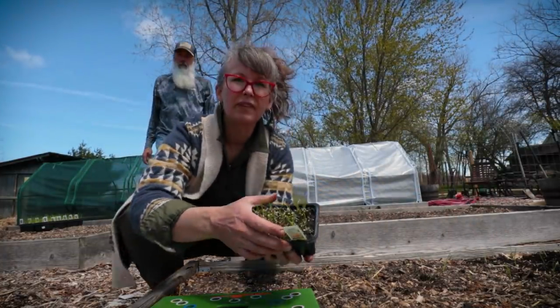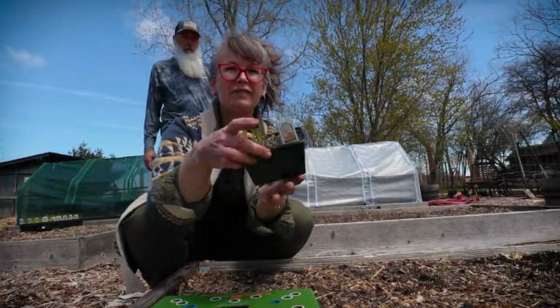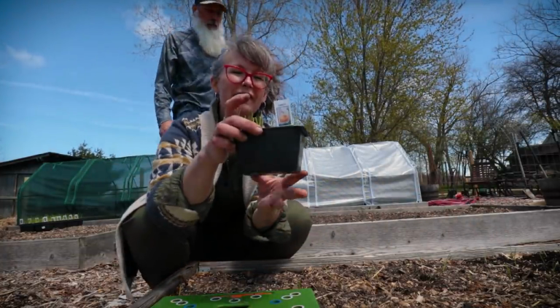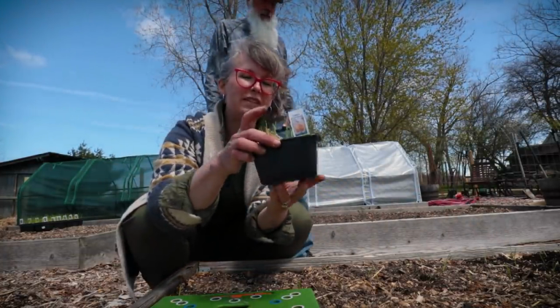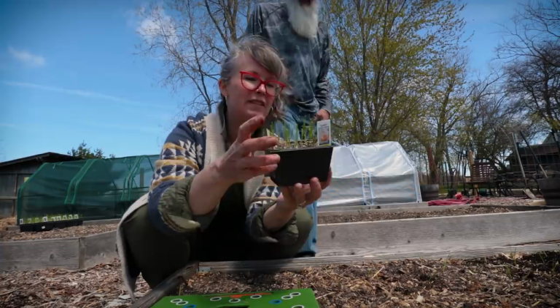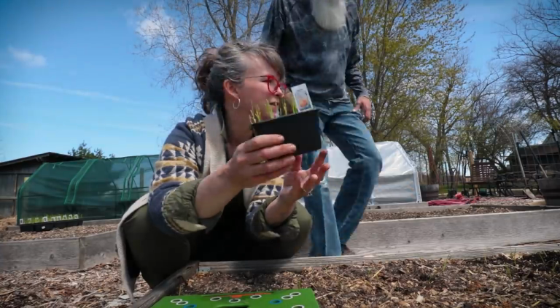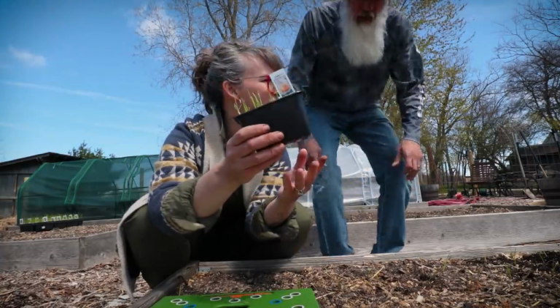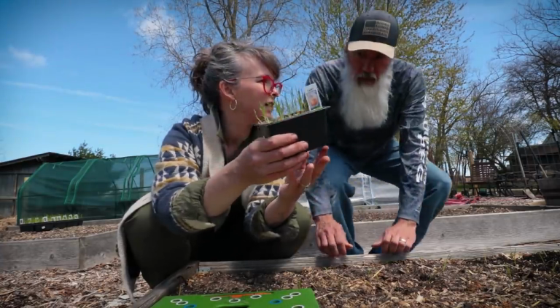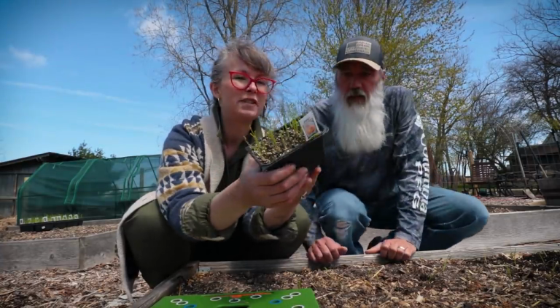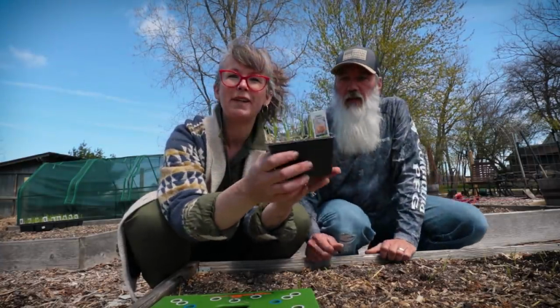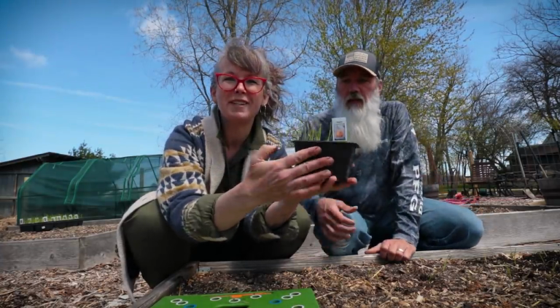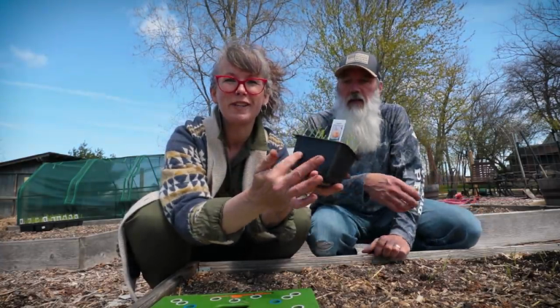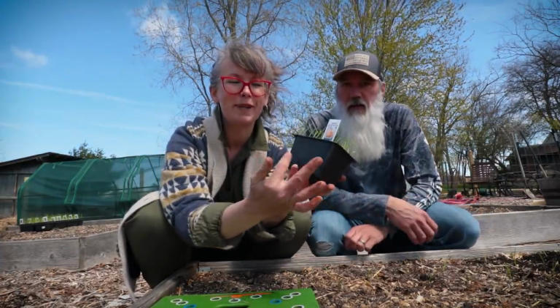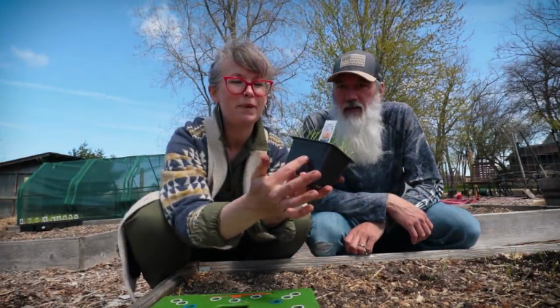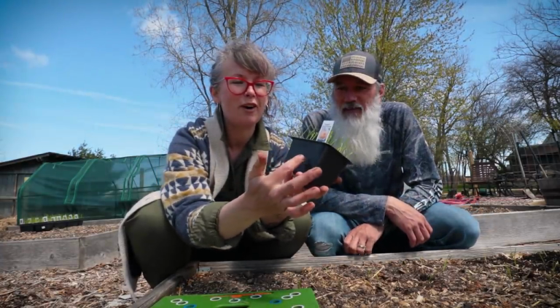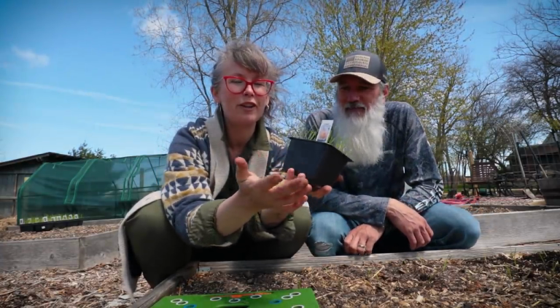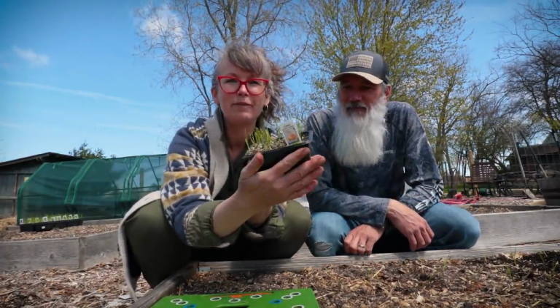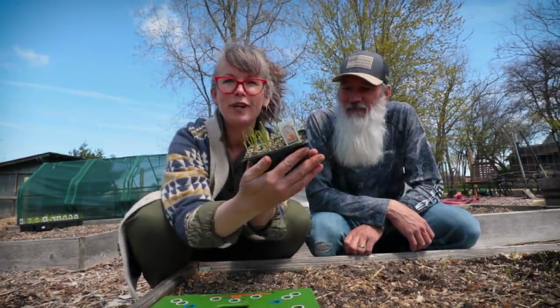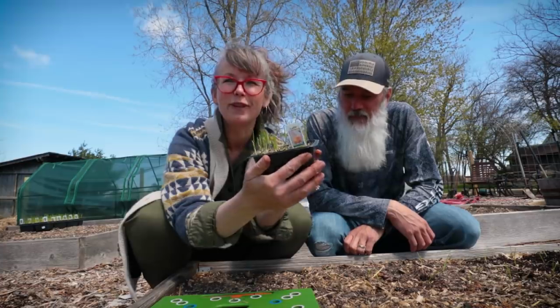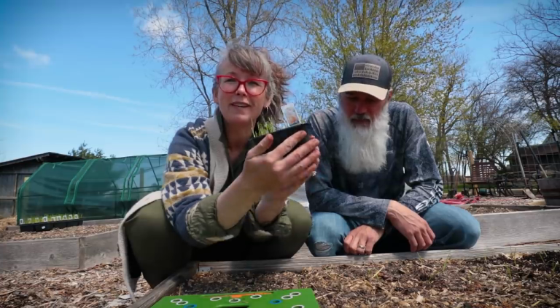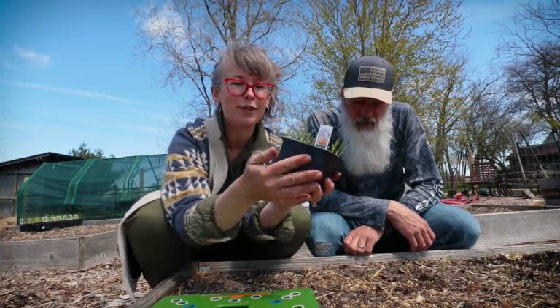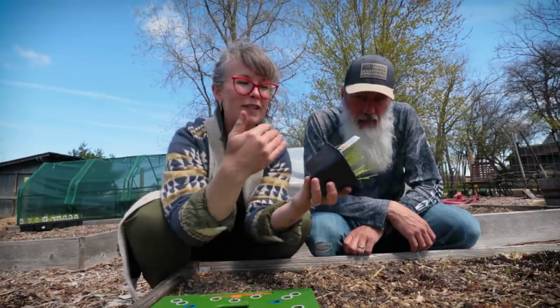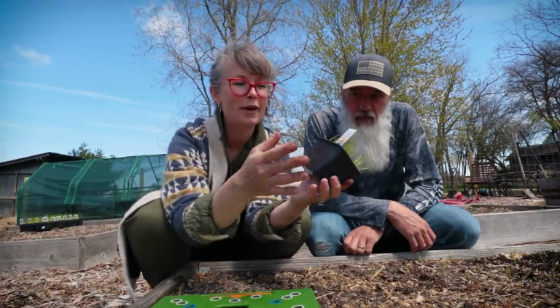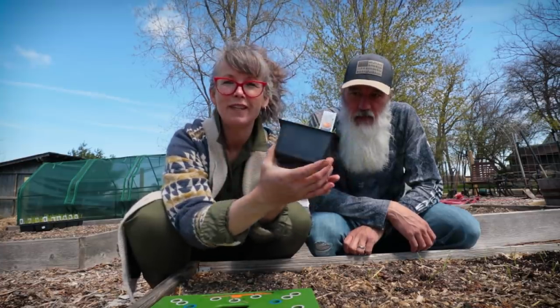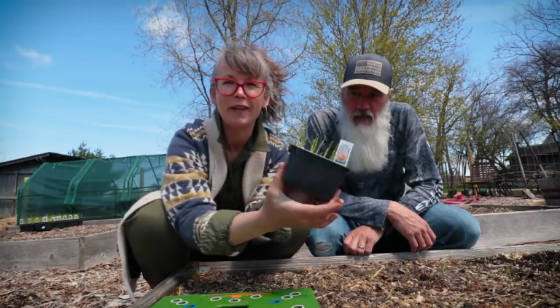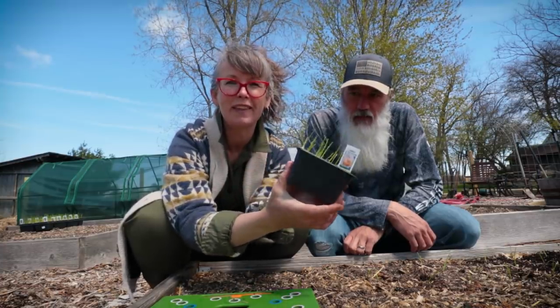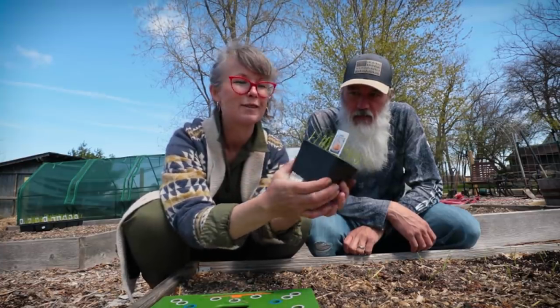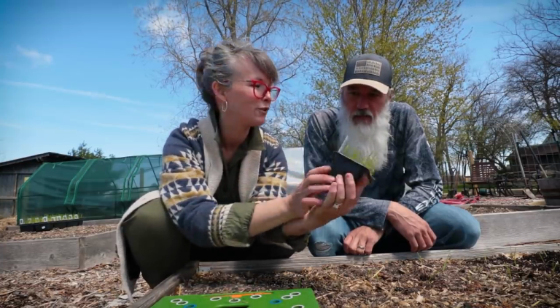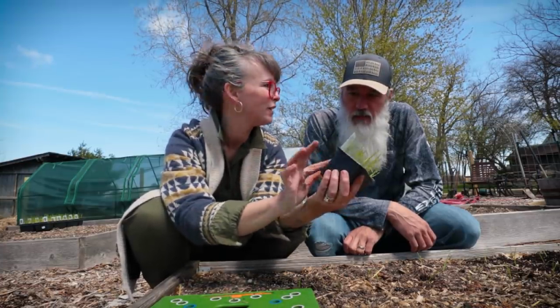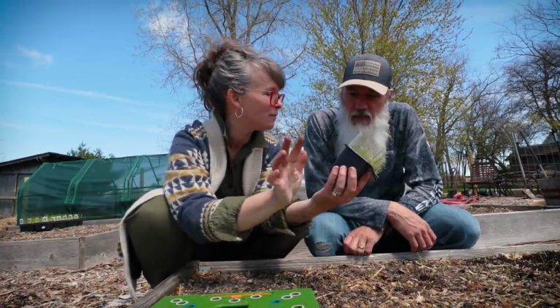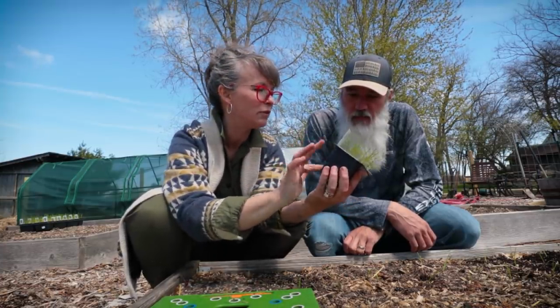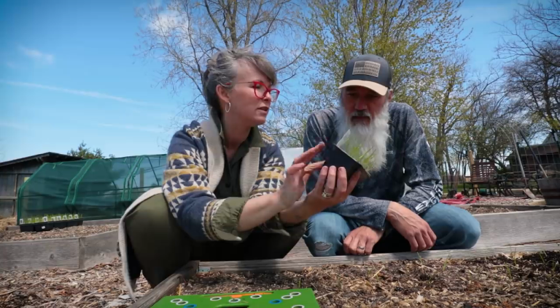It's kind of fun having these cells that the onions came in, because I've been keeping all of my trays for the last several years and I don't have anything quite like this. So next year I can start my own onions — maybe!